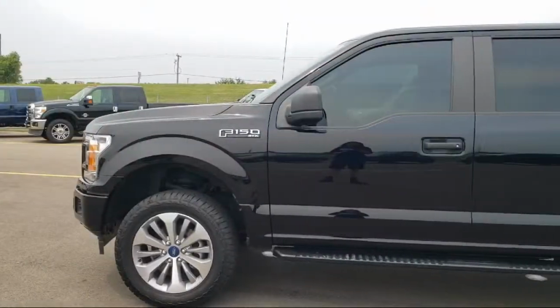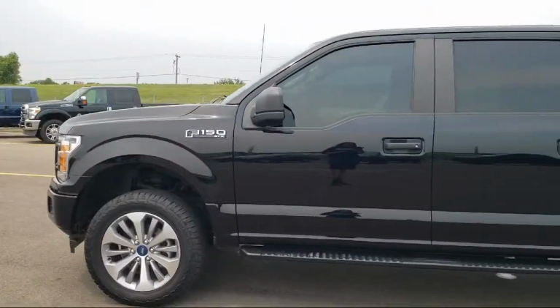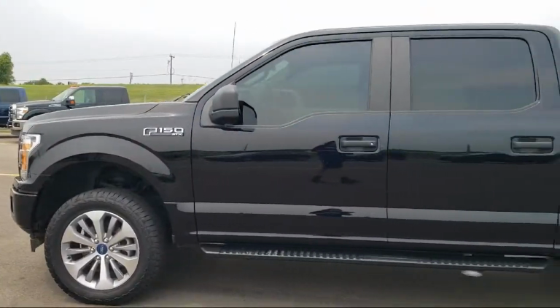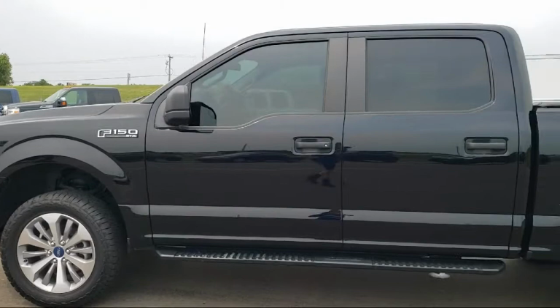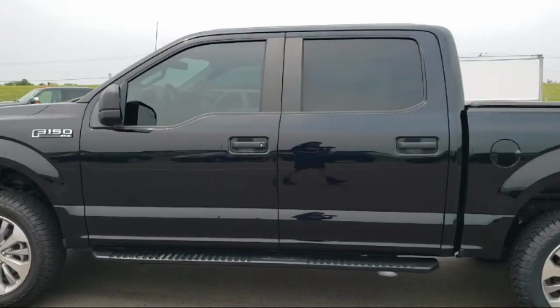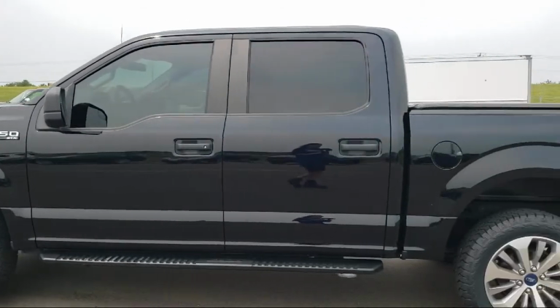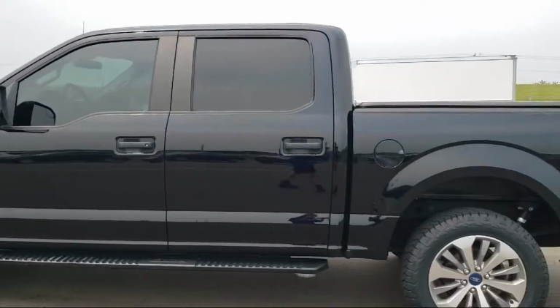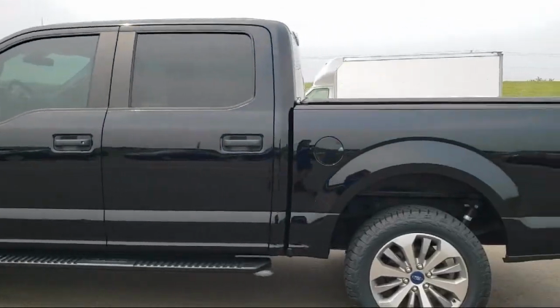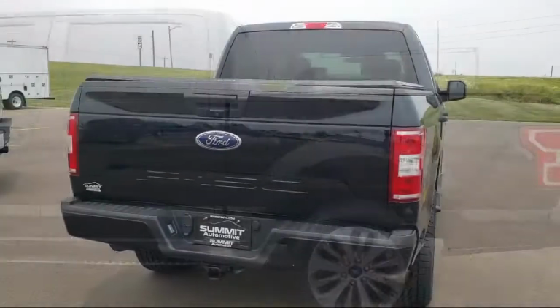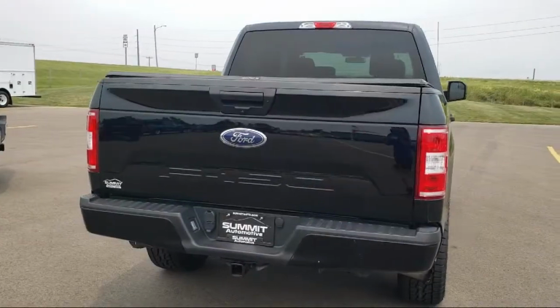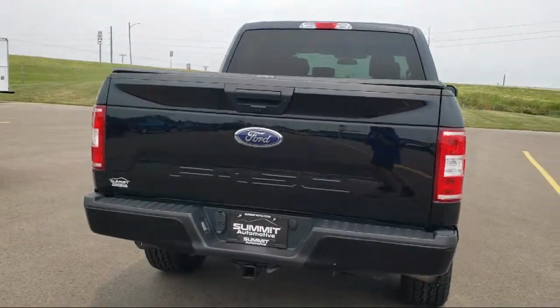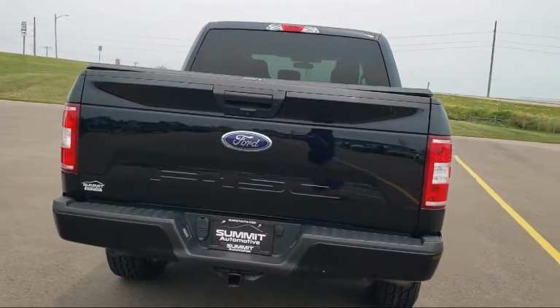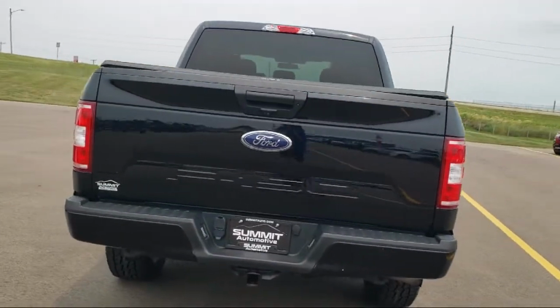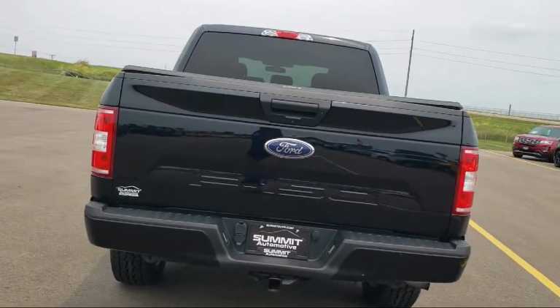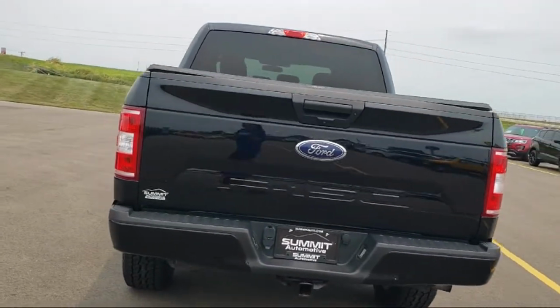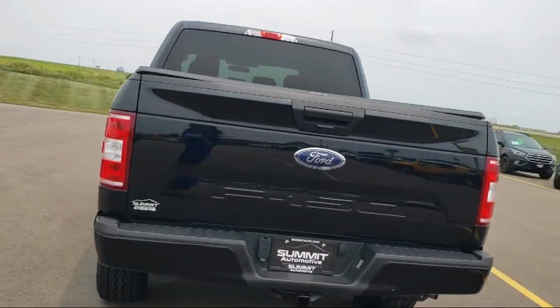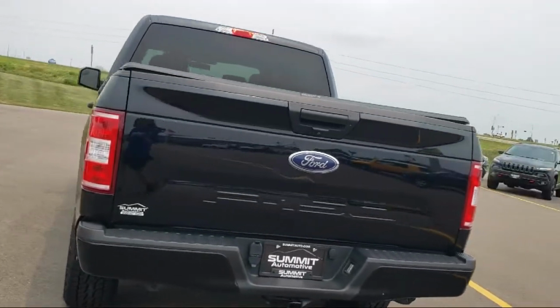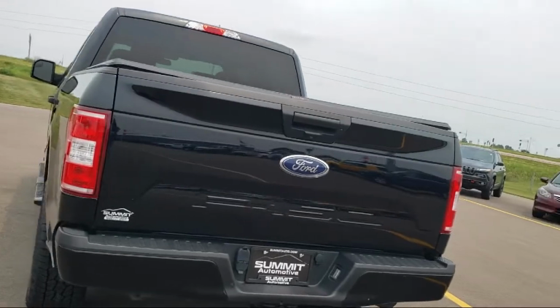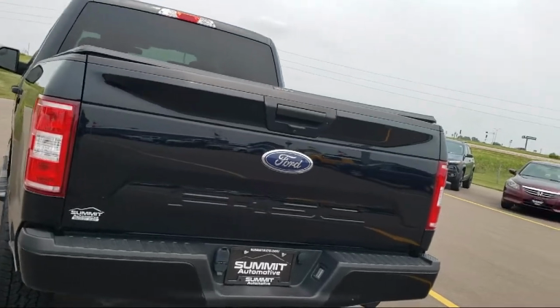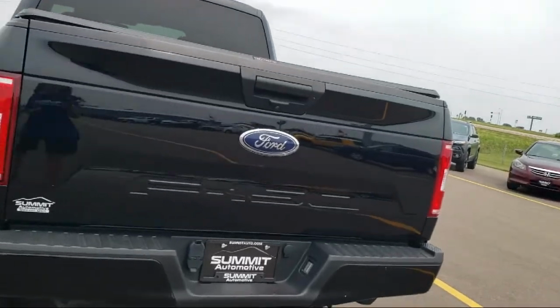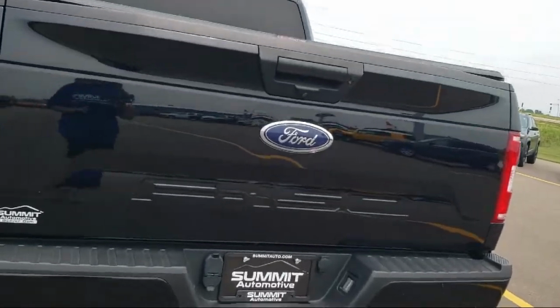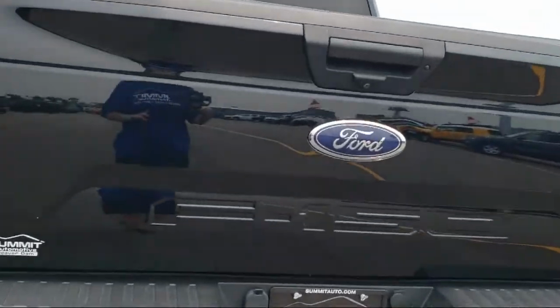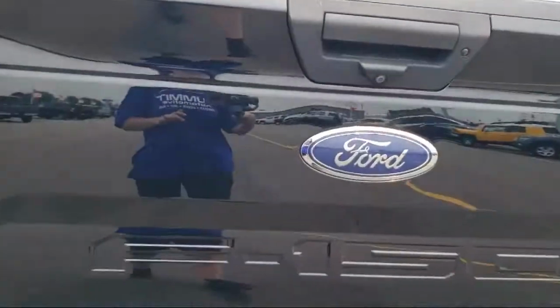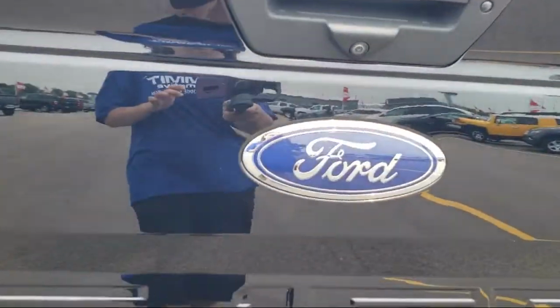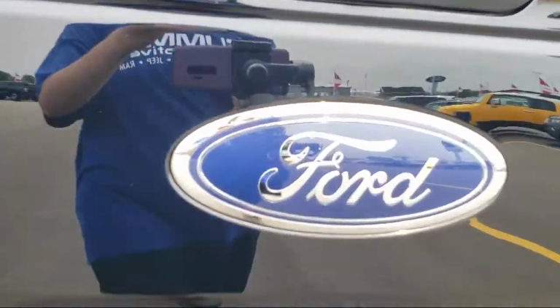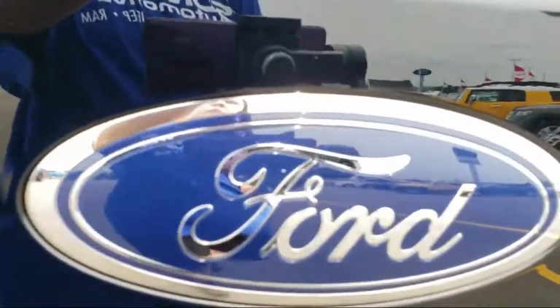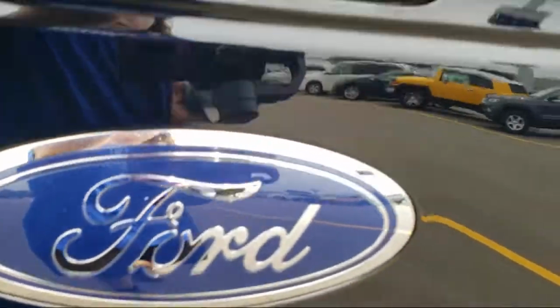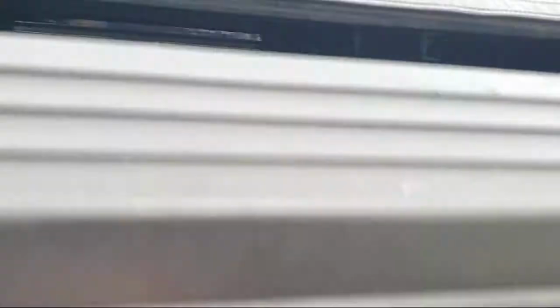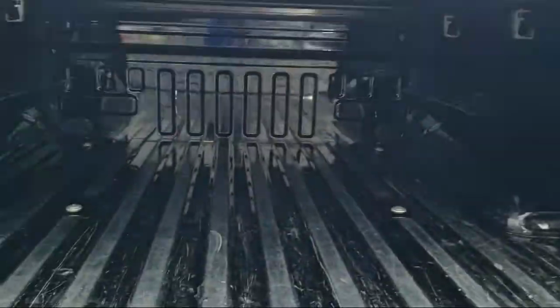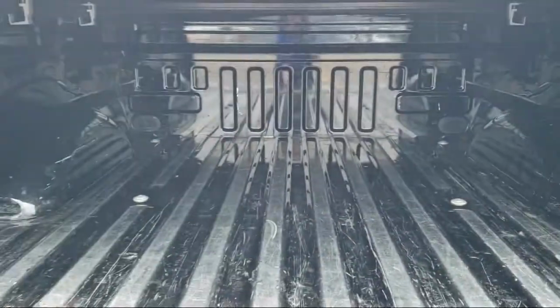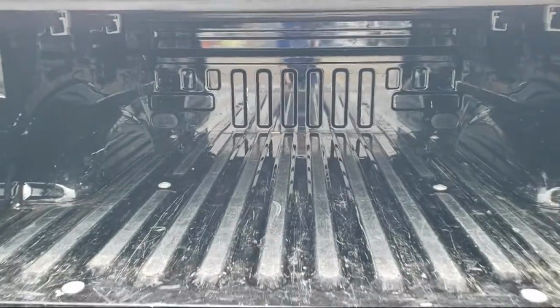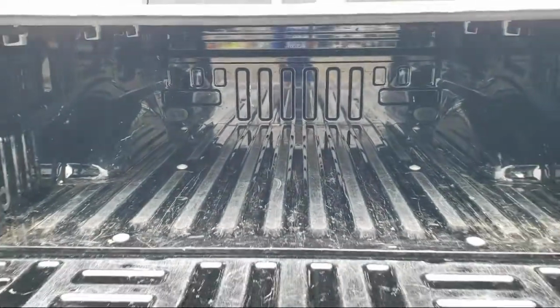It comes equipped with rear window fixed privacy glass, tire pressure monitoring system, dual front side impact airbags, fully automatic headlights, and the STX appearance package.